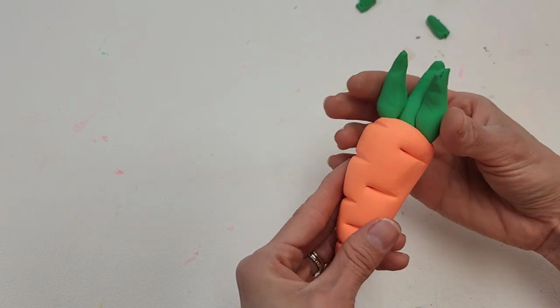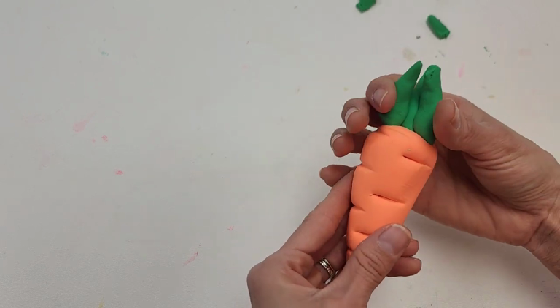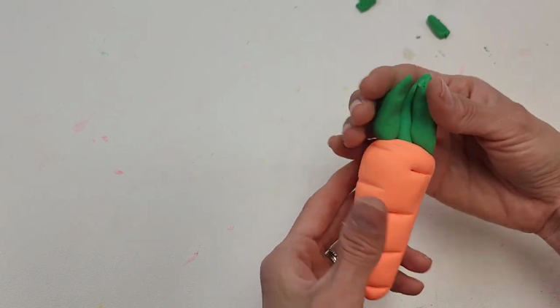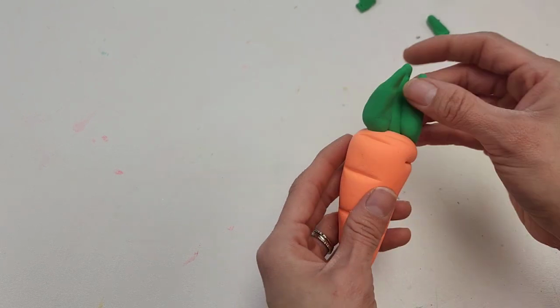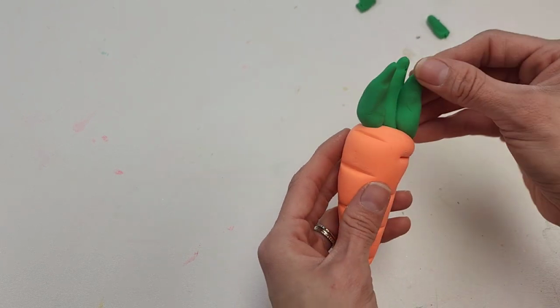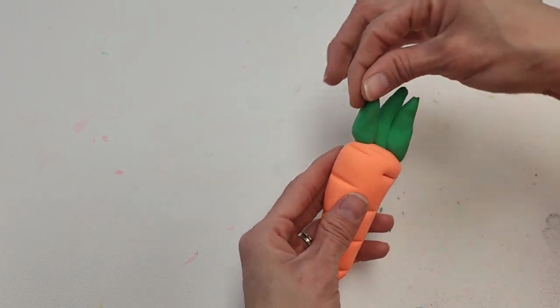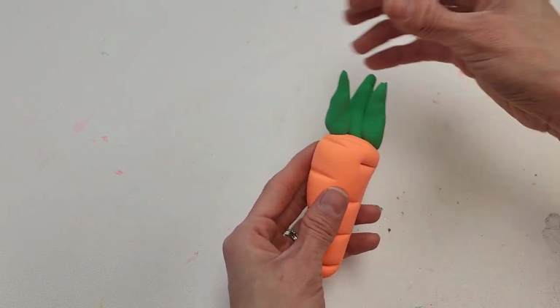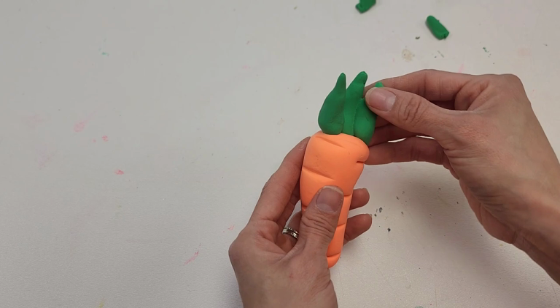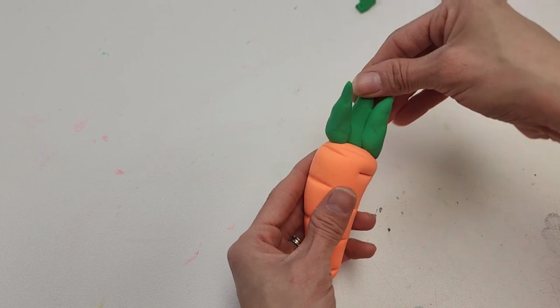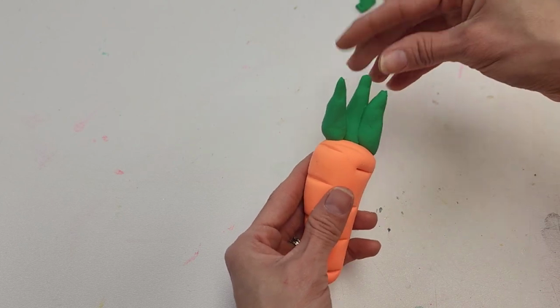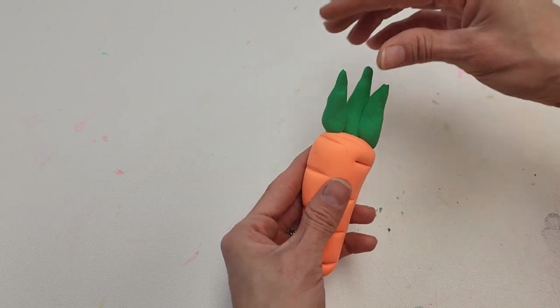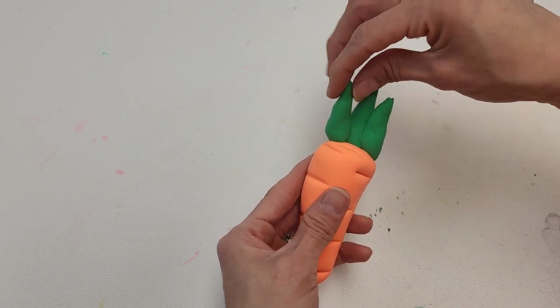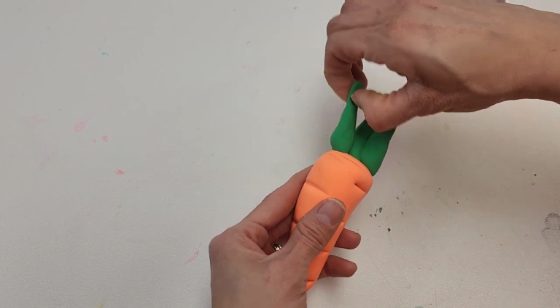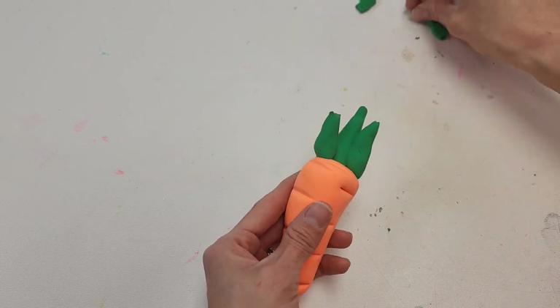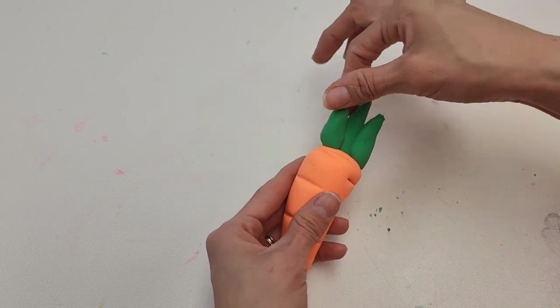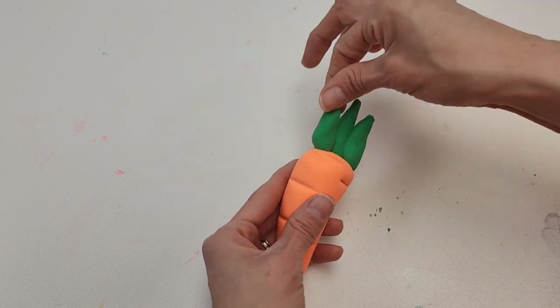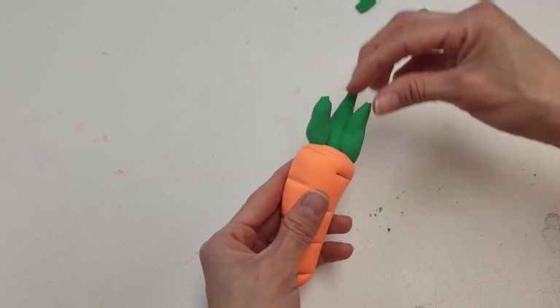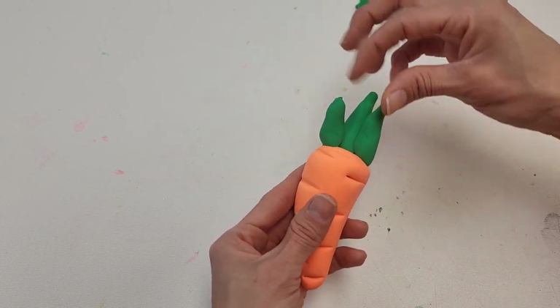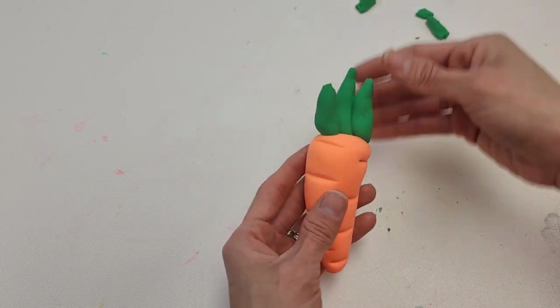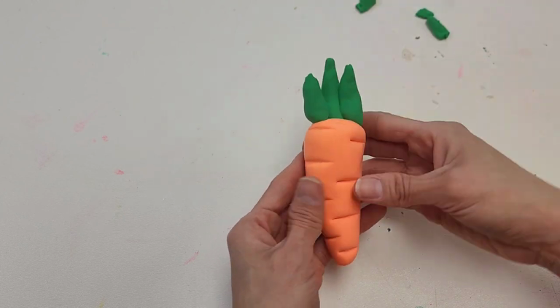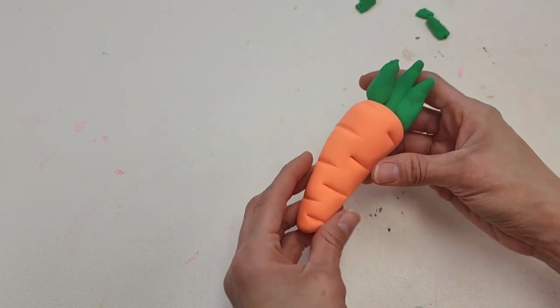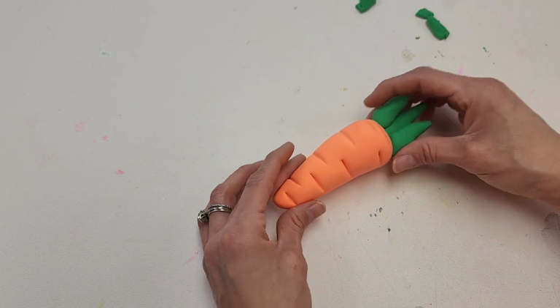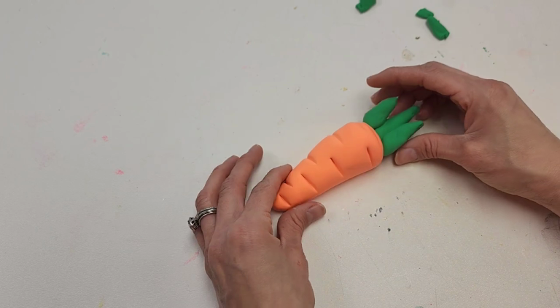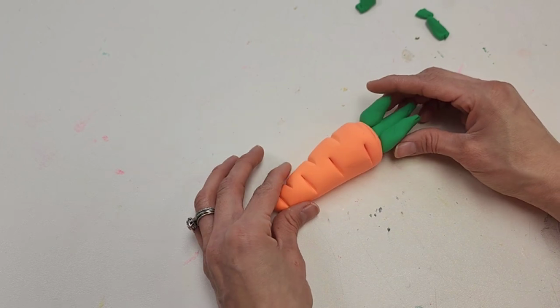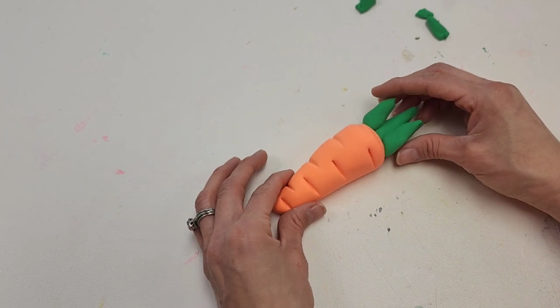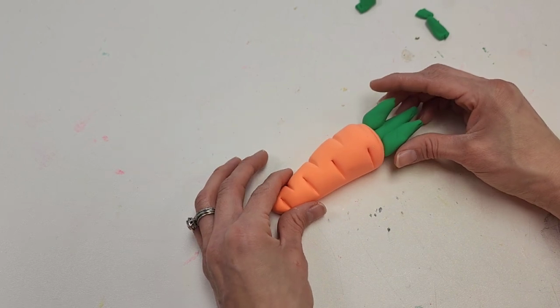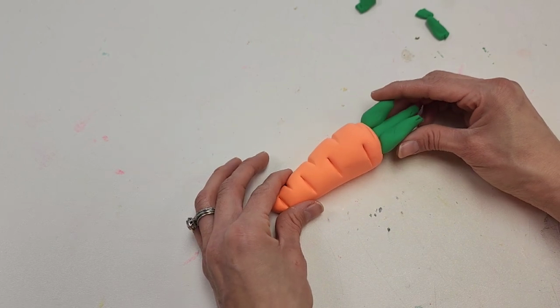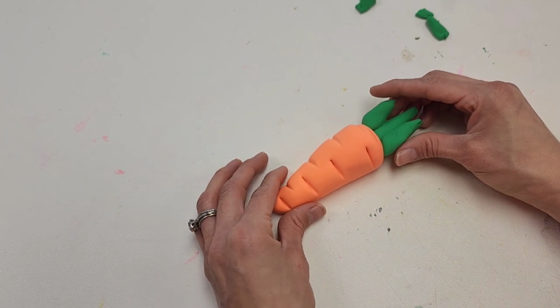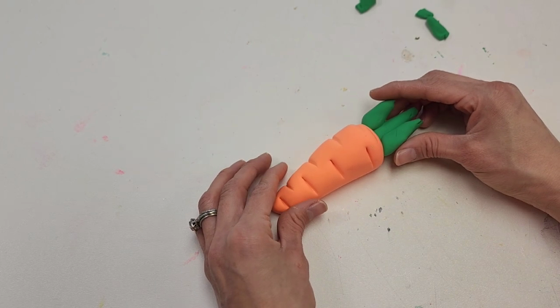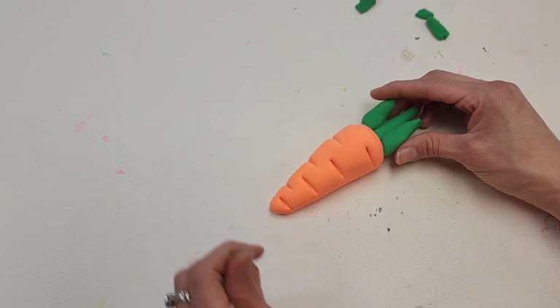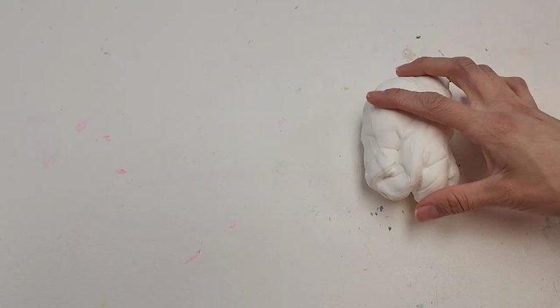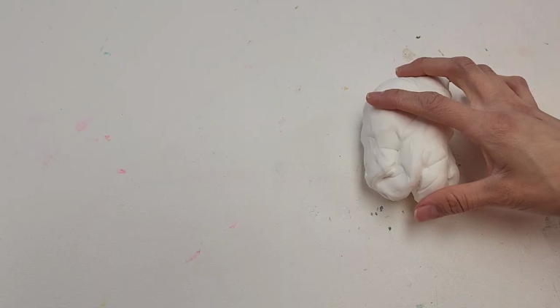You can shape the stems however you want — make them shorter or longer. I think one shorter and one longer would definitely look better. But here is your first DIY fake bake. Let's move on to the next.